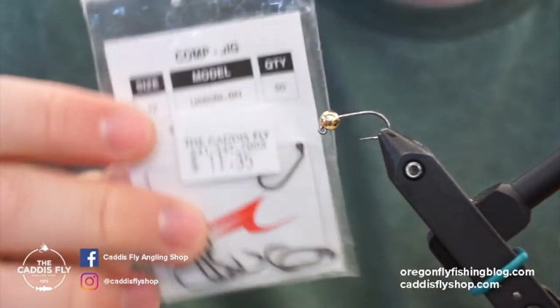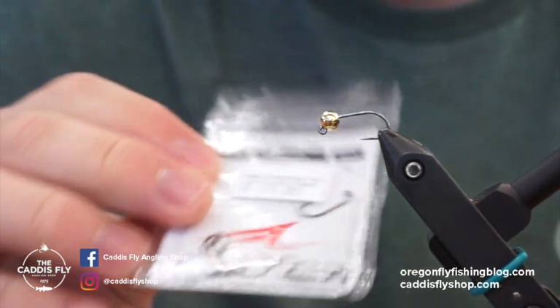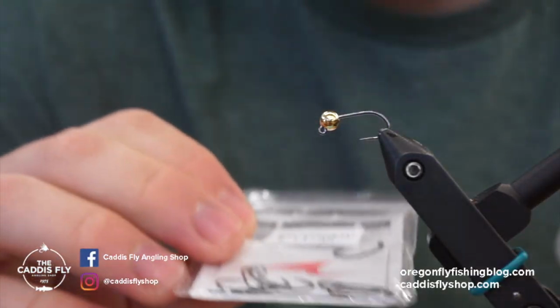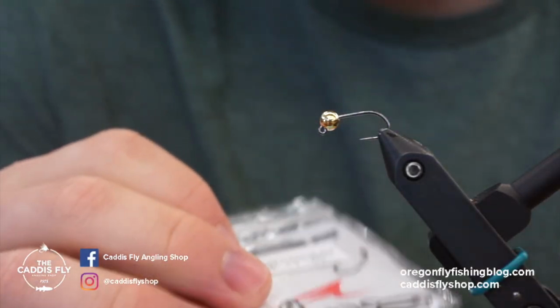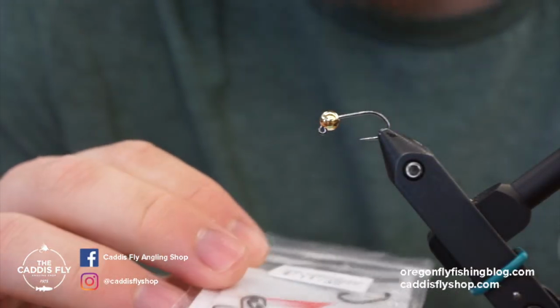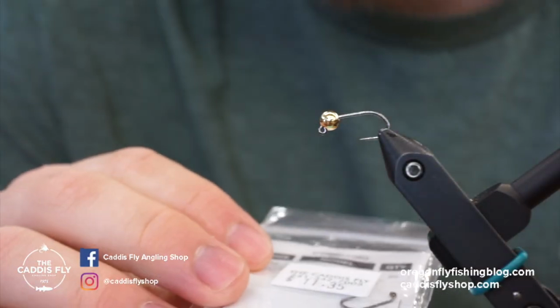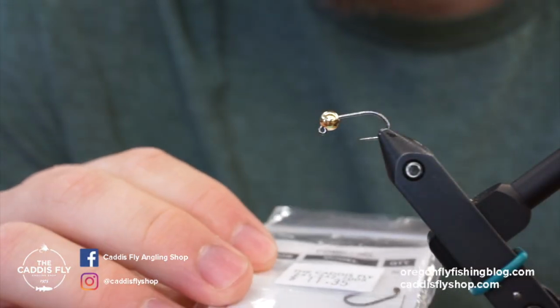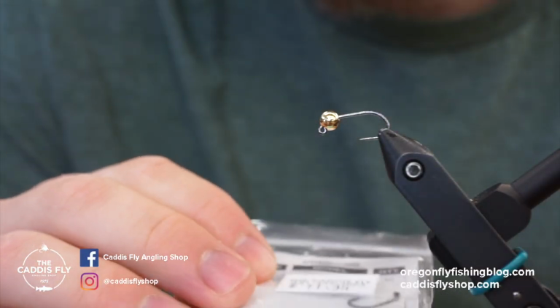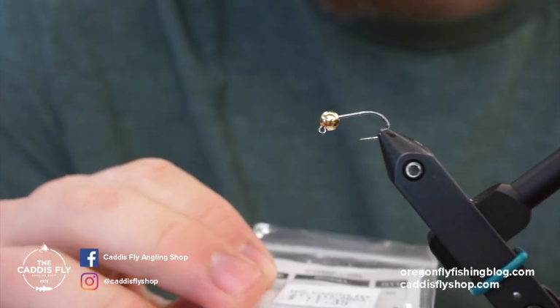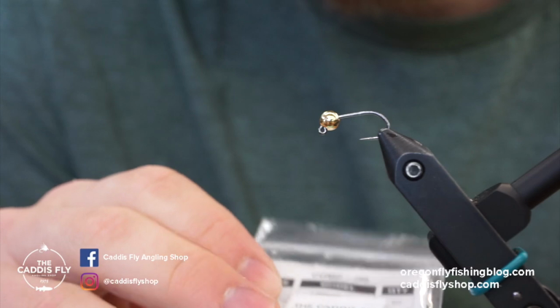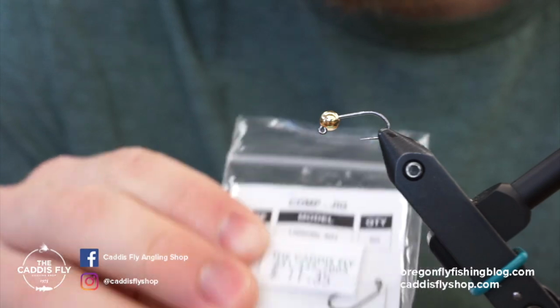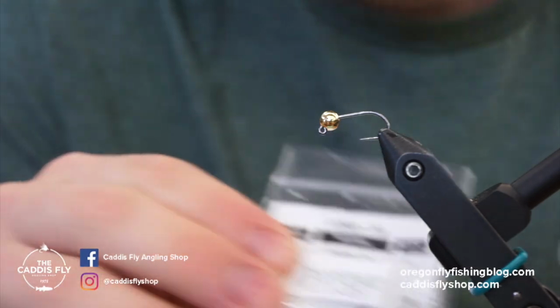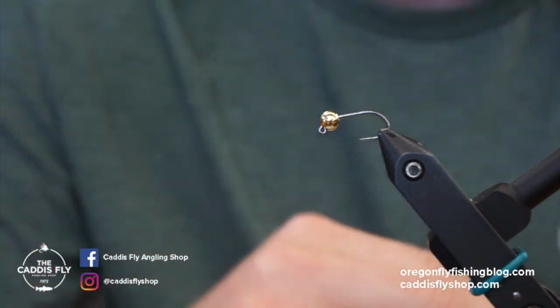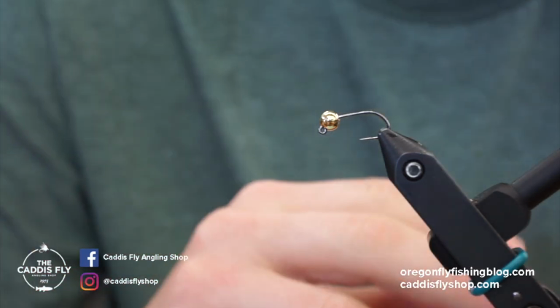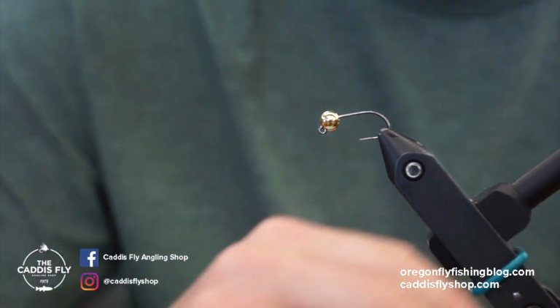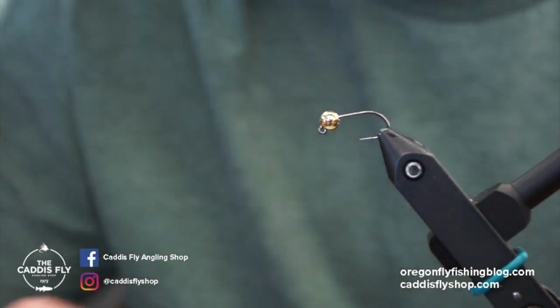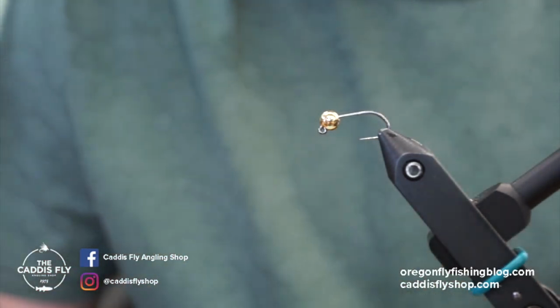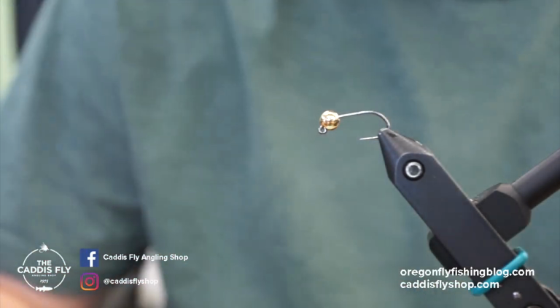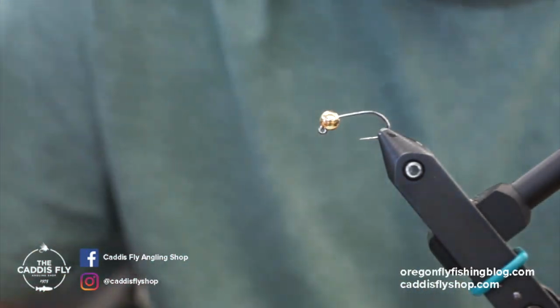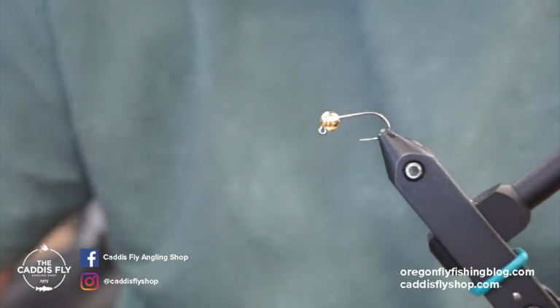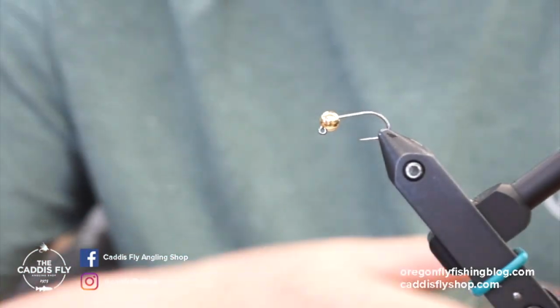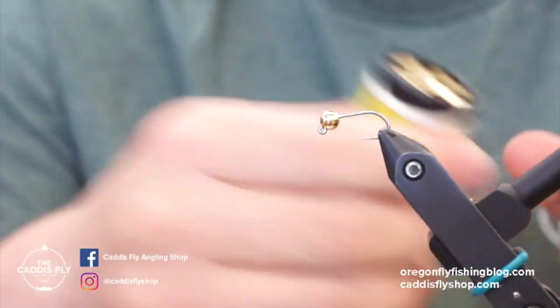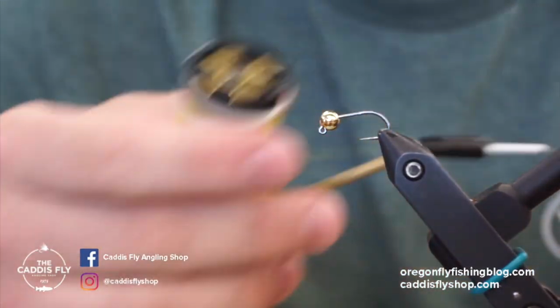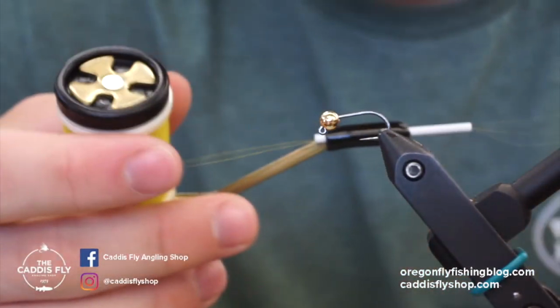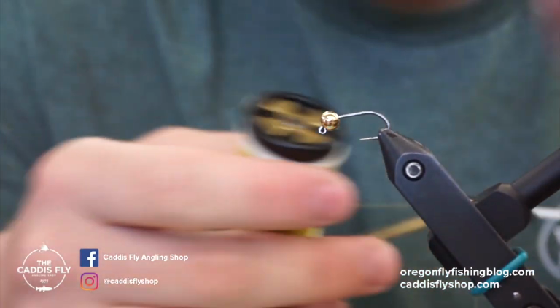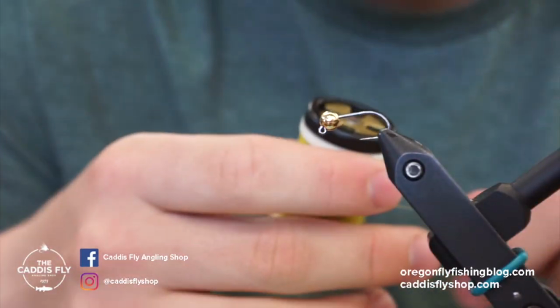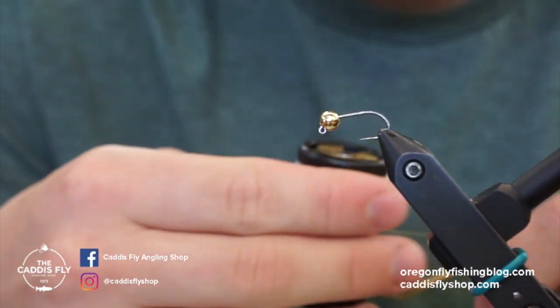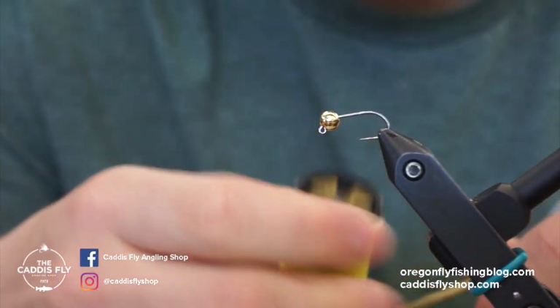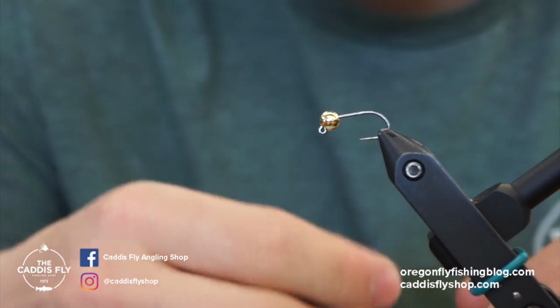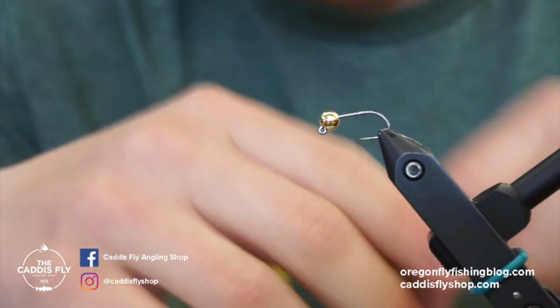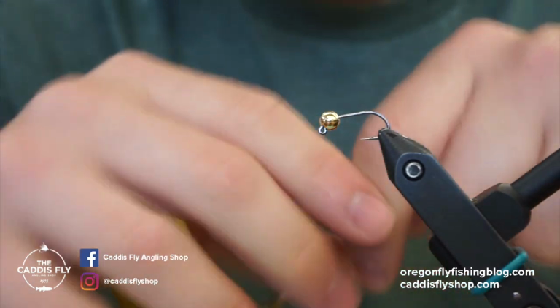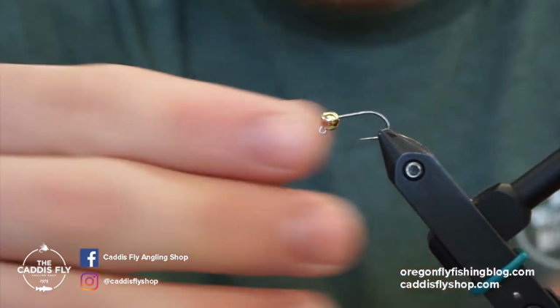For this fly I like to use the Umpqua U660 in a size 12 with a hairline slotted bead, 5/32, in gold — a tungsten bead.